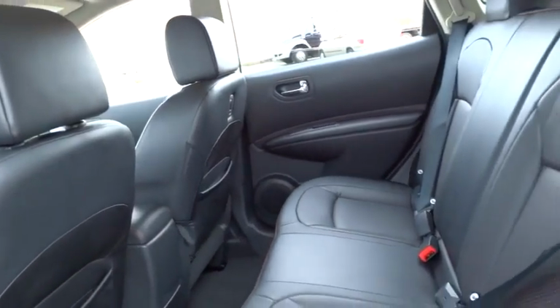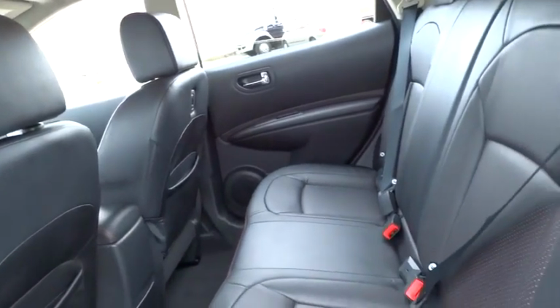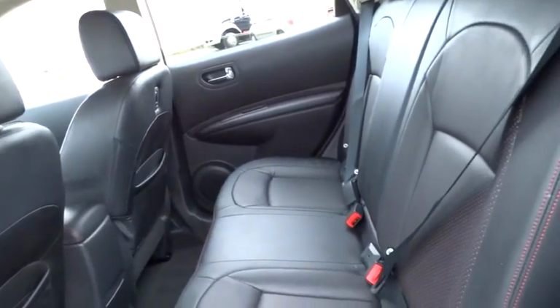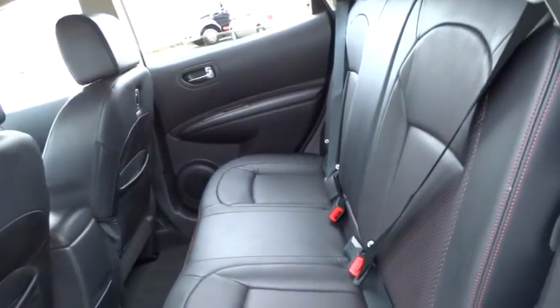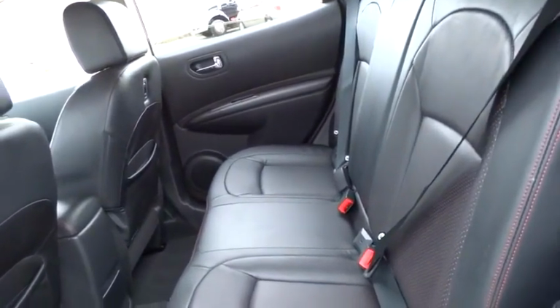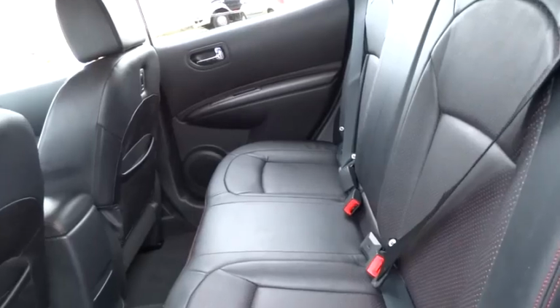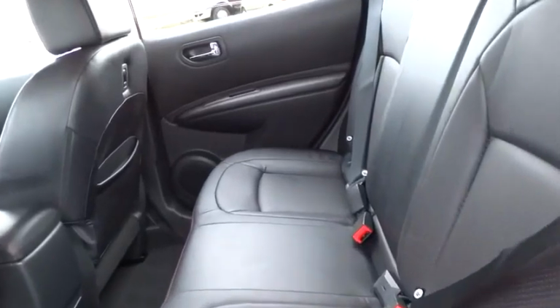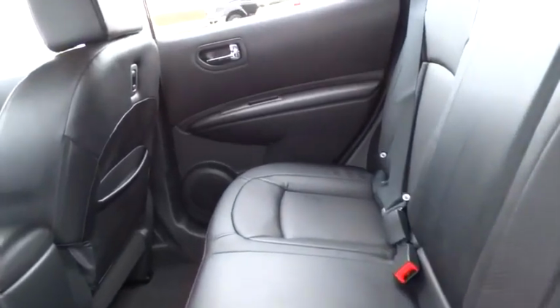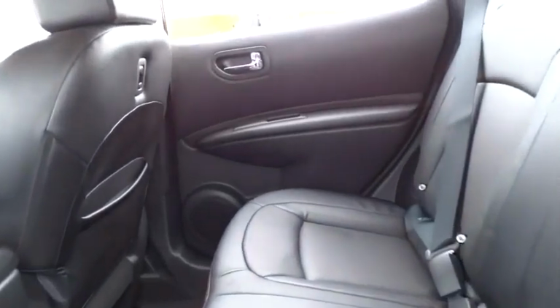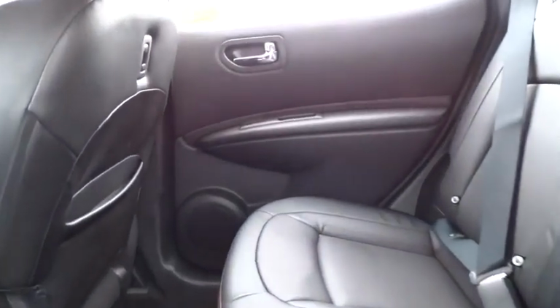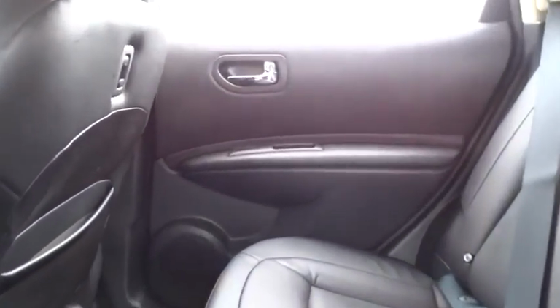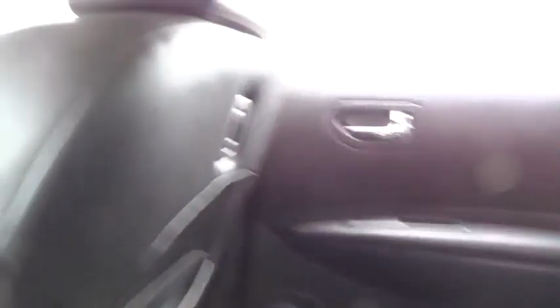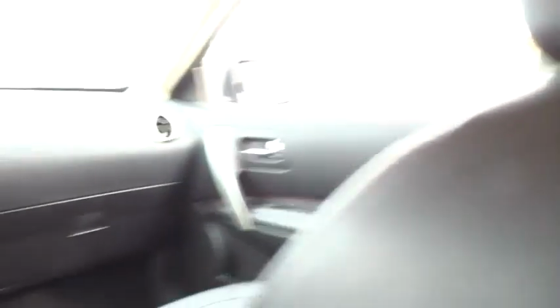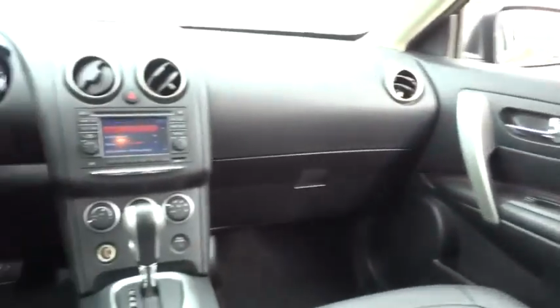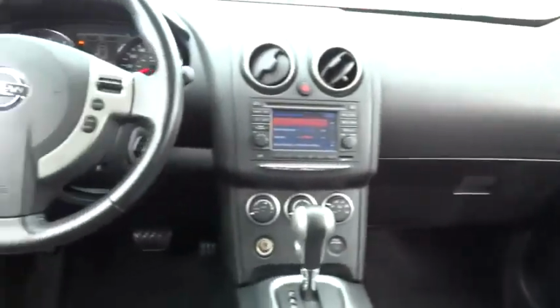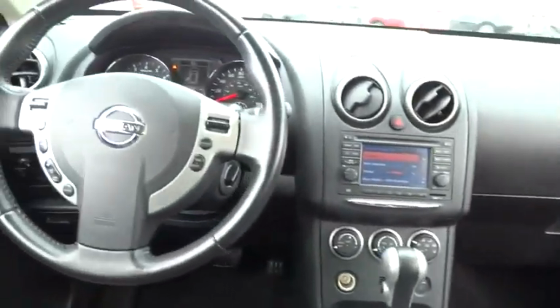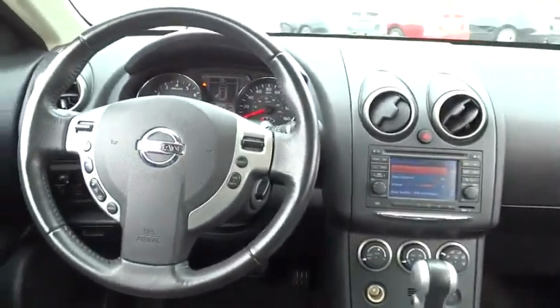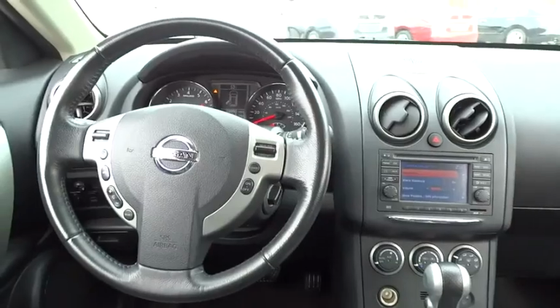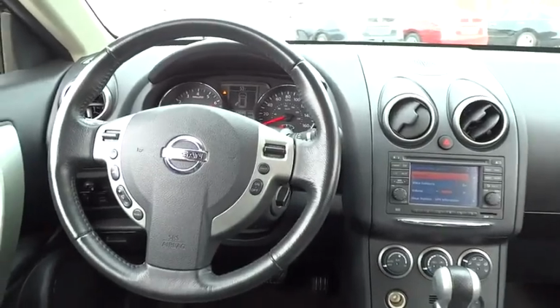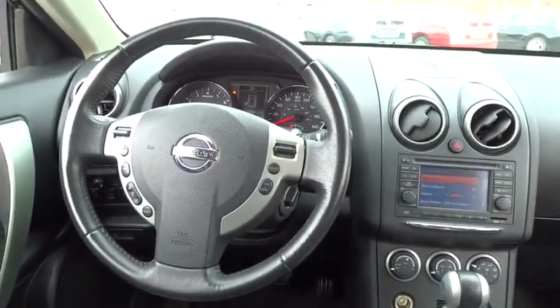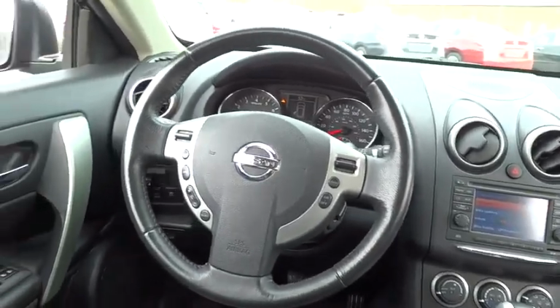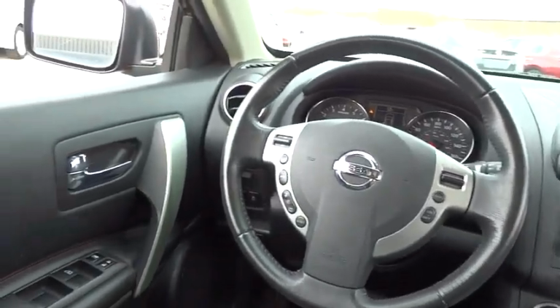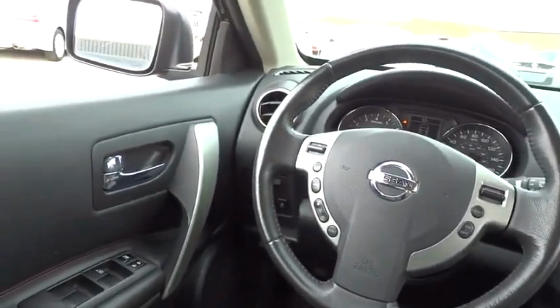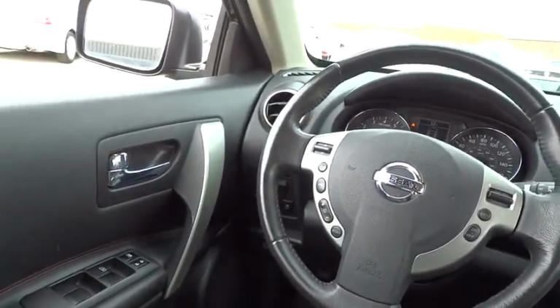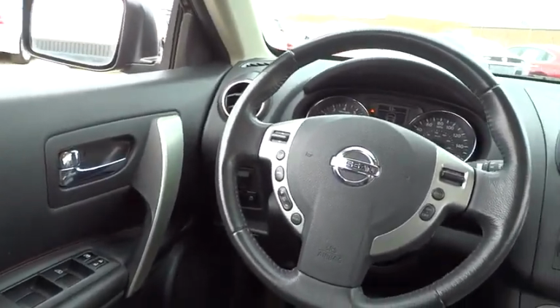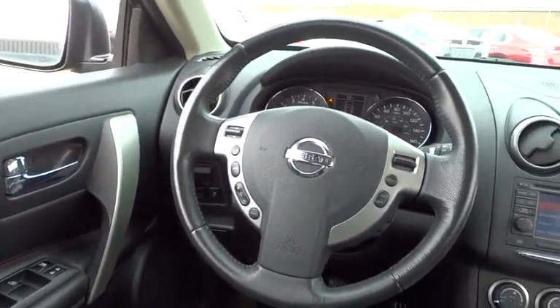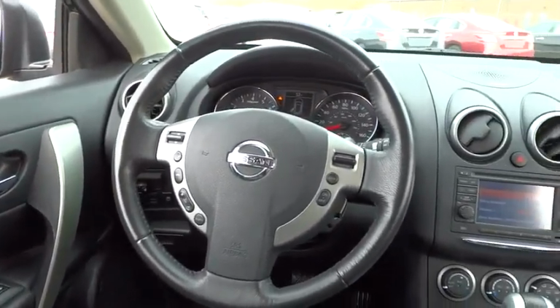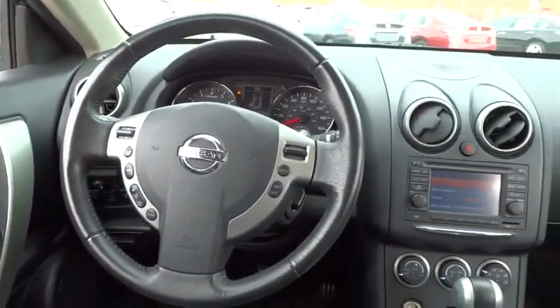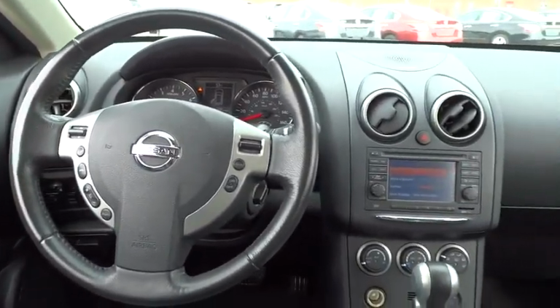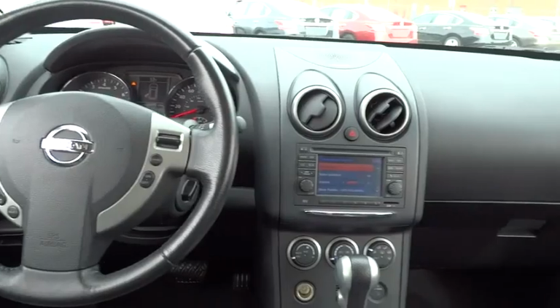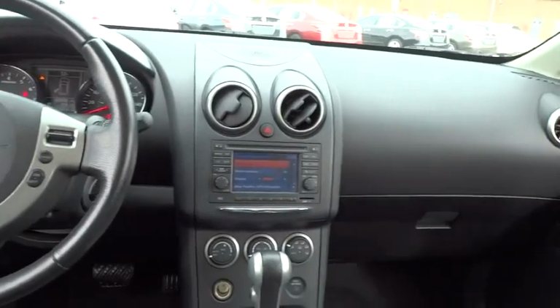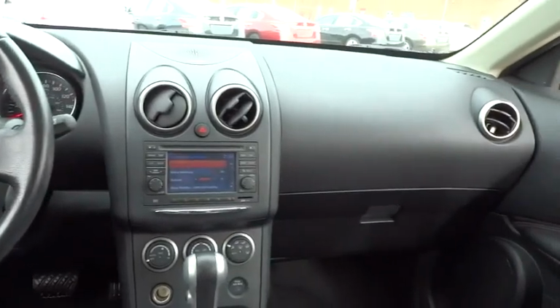air conditioning, cruise control, power windows, remote power door locks, passenger airbag, tachometer, power mirrors, heads-up display, tilt steering wheel, privacy glass.